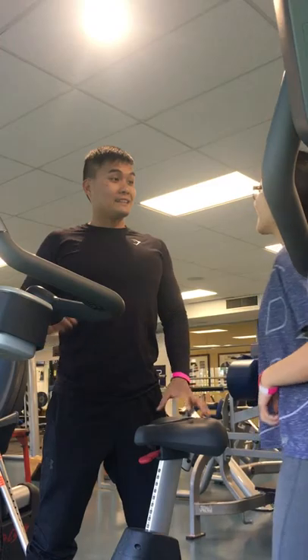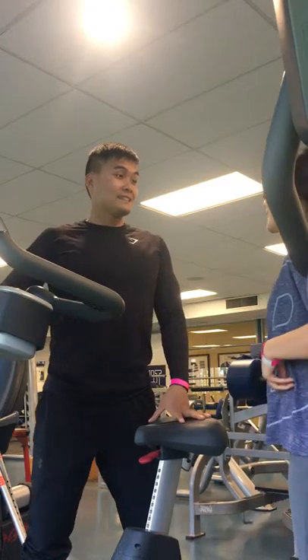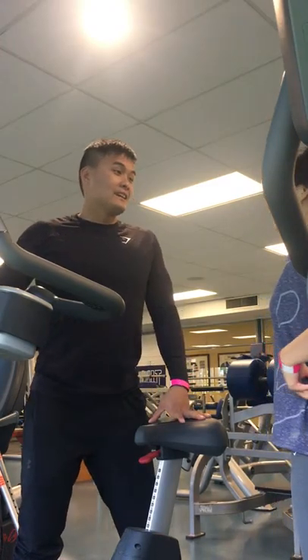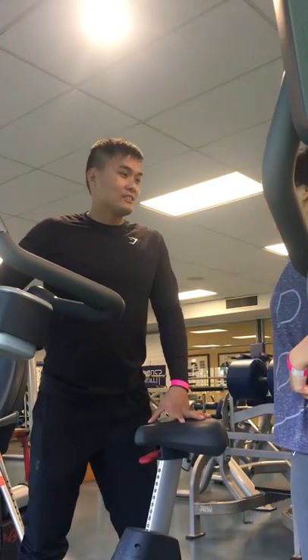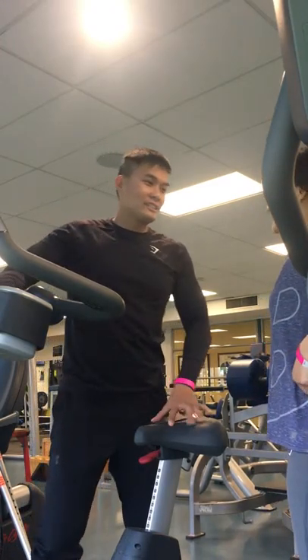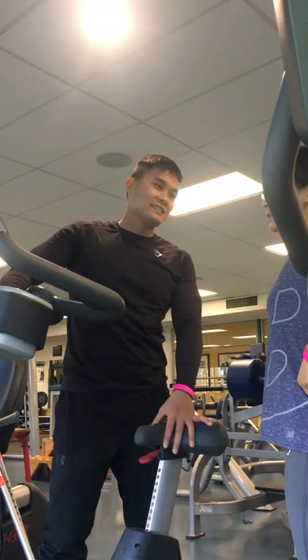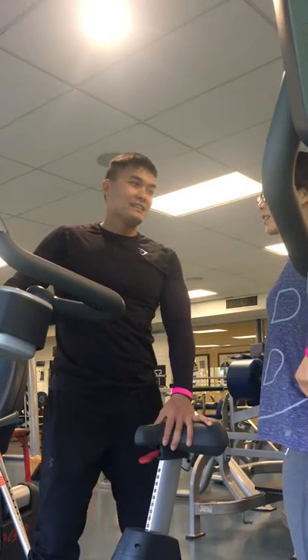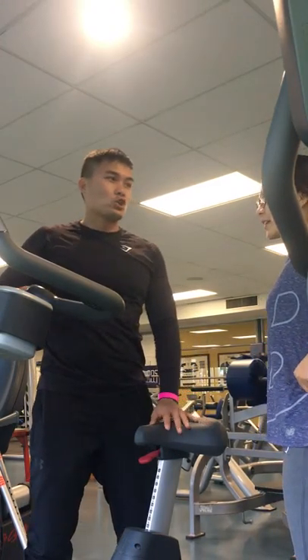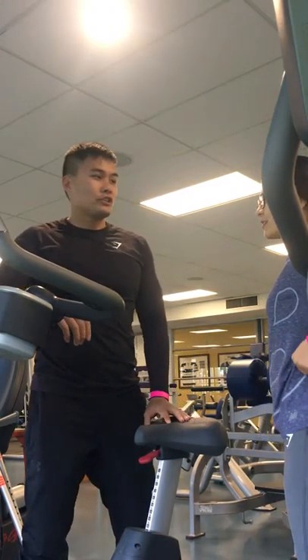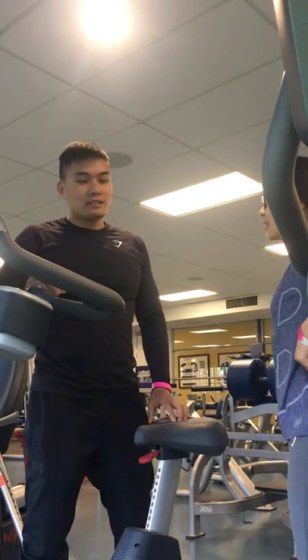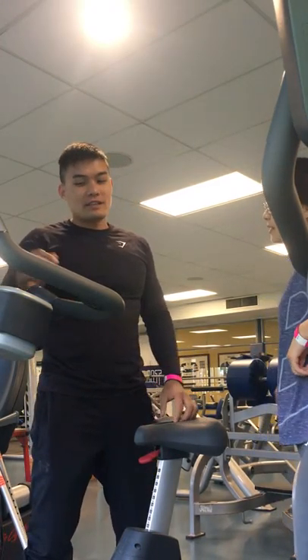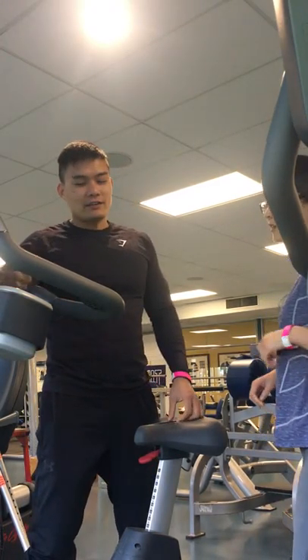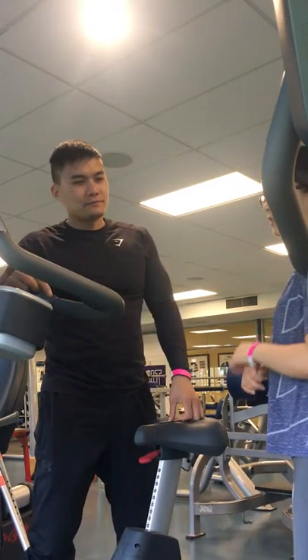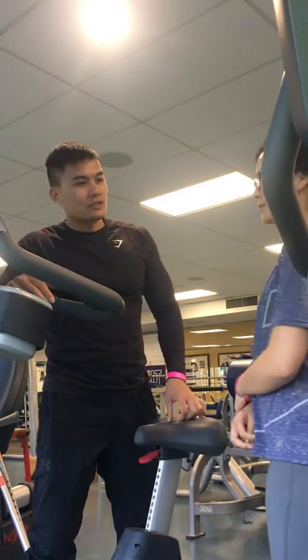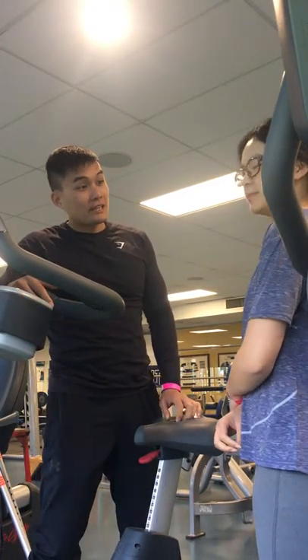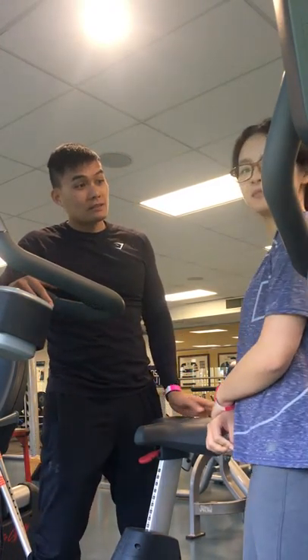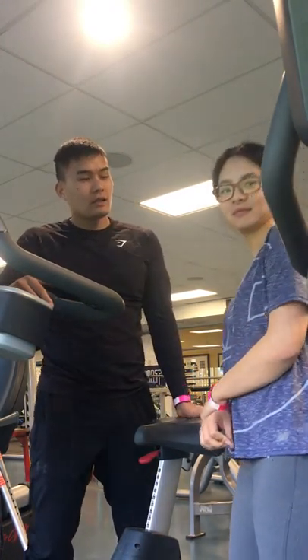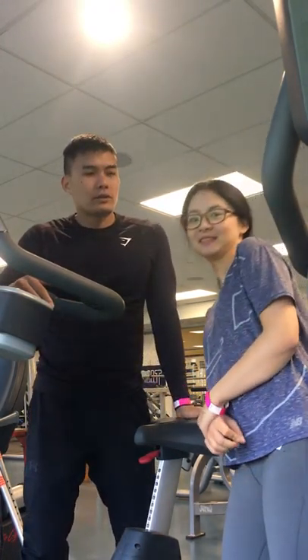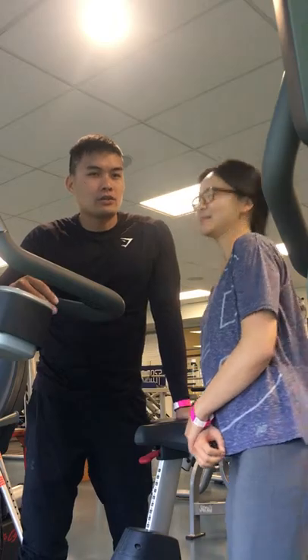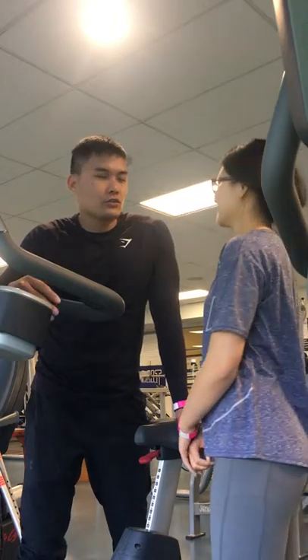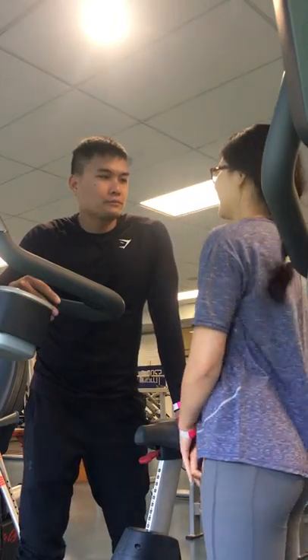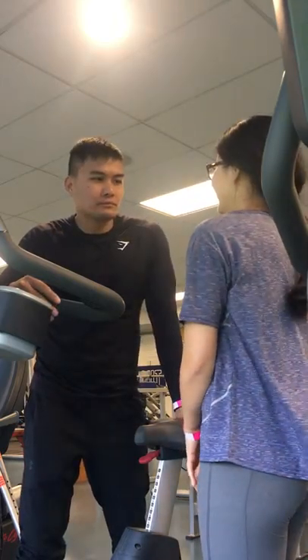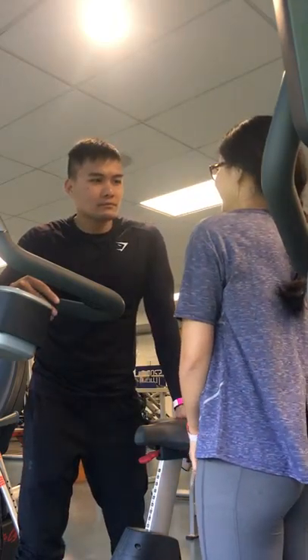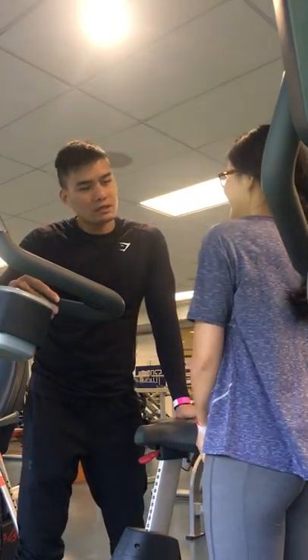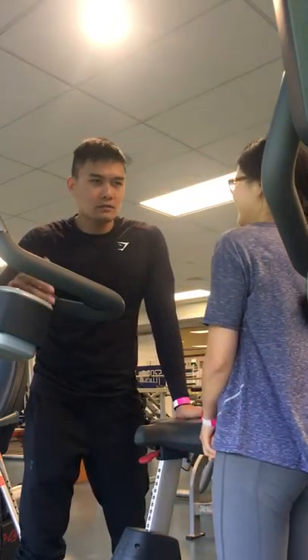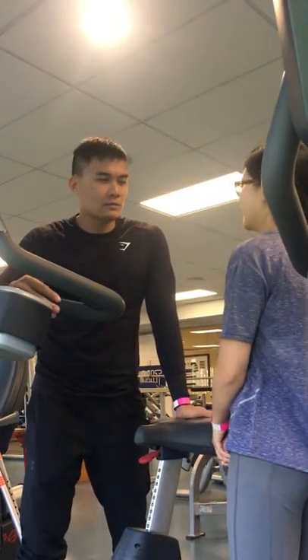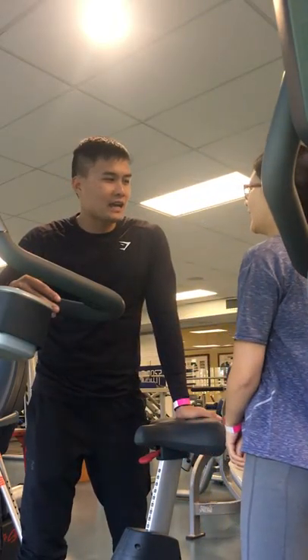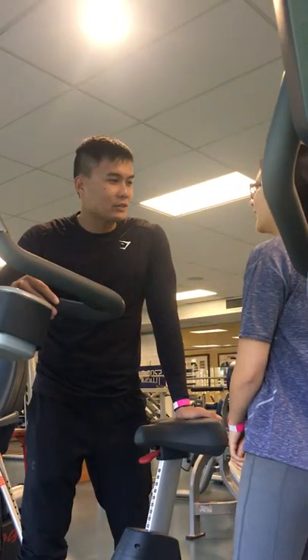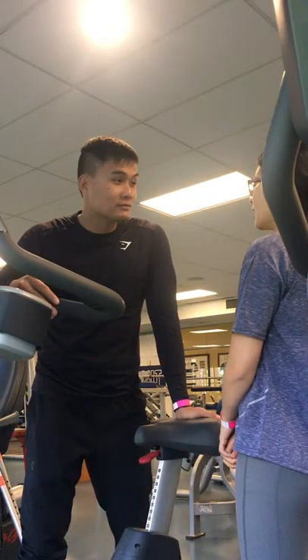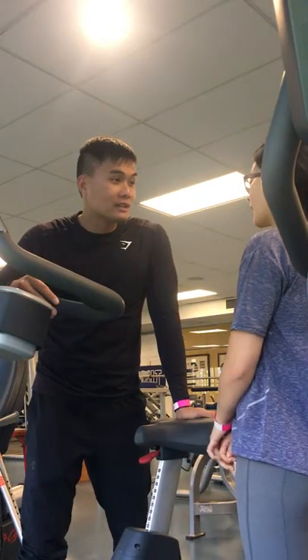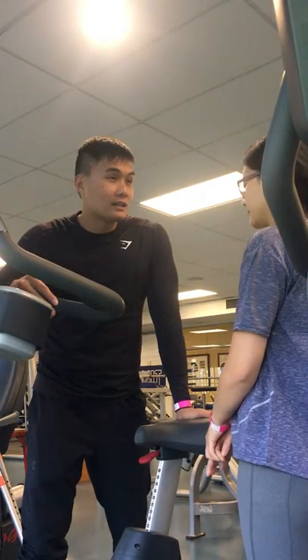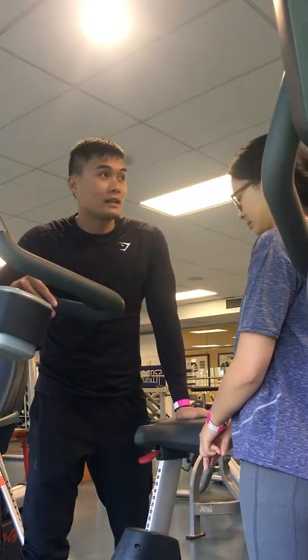Hi, how are you today? Good. So today we're going to do some cardio.